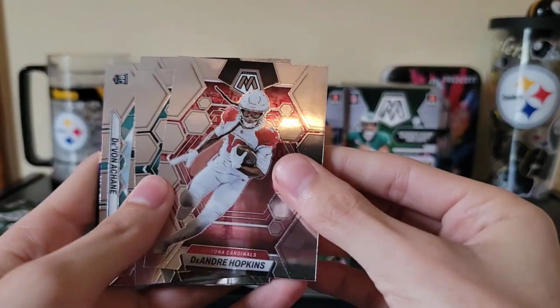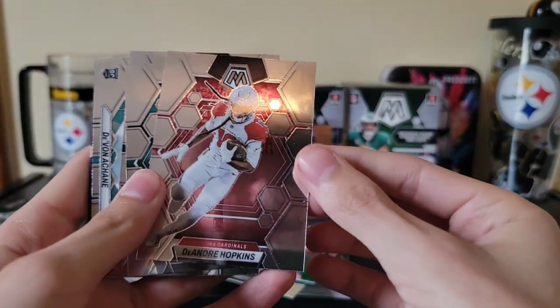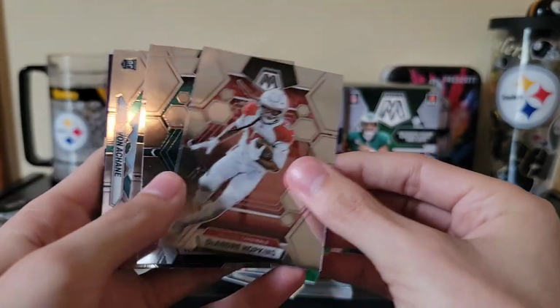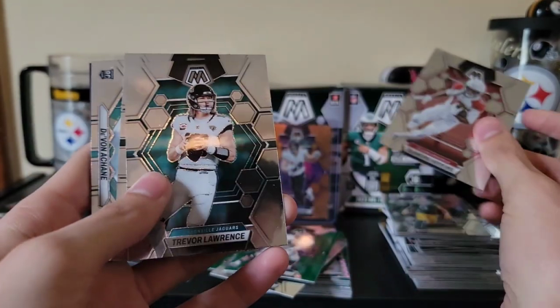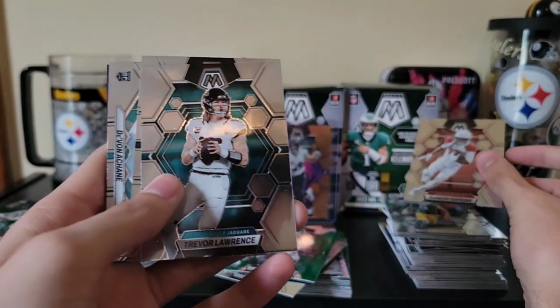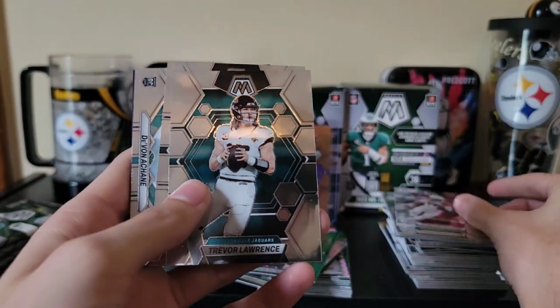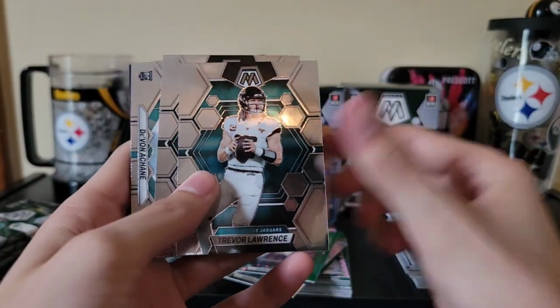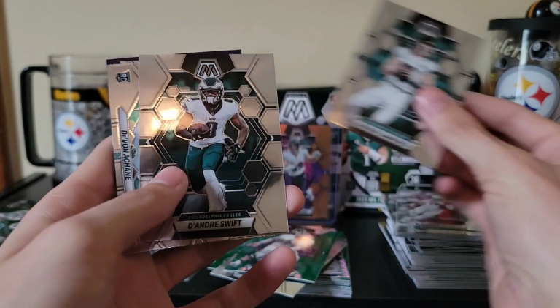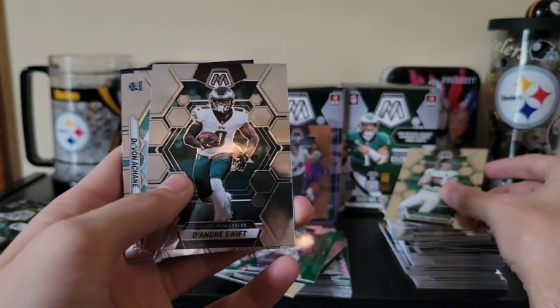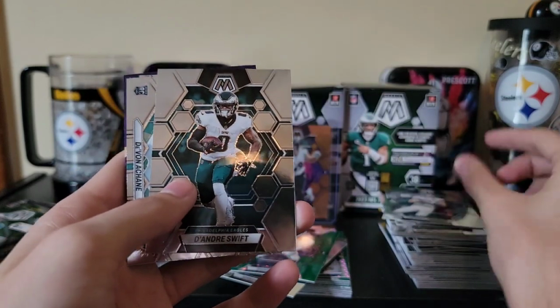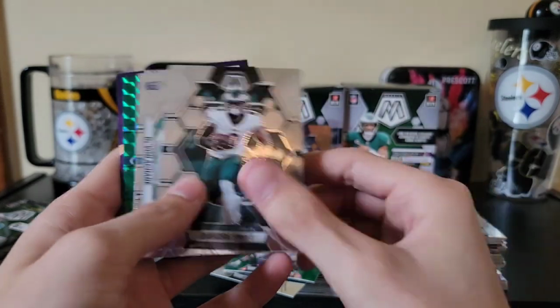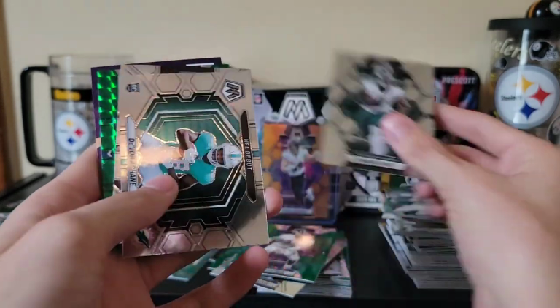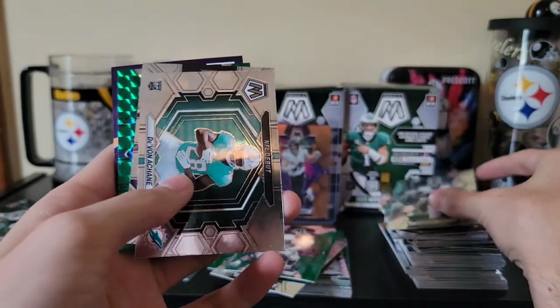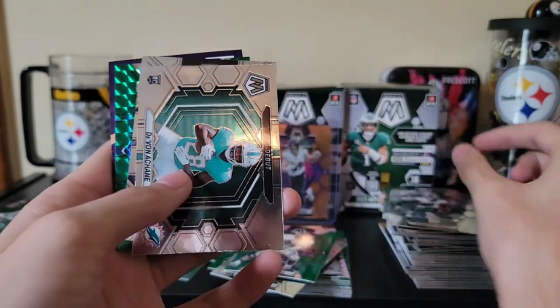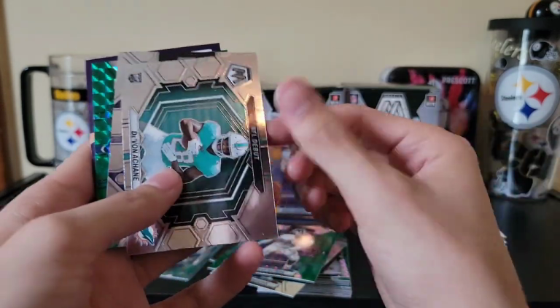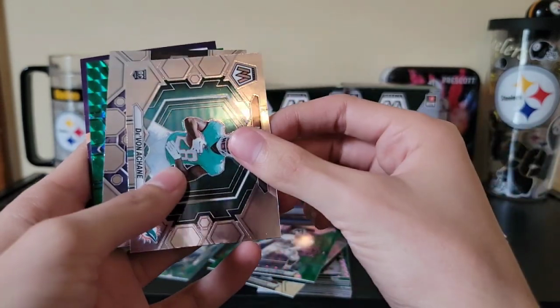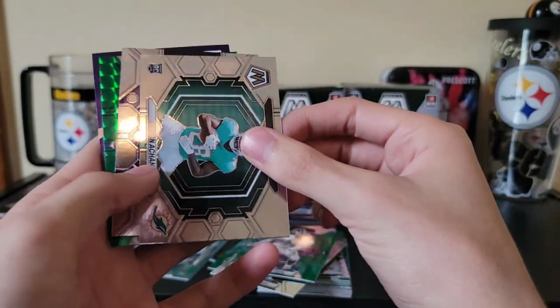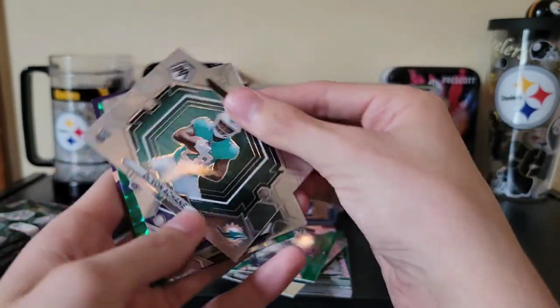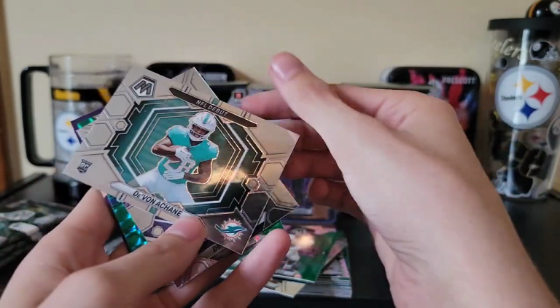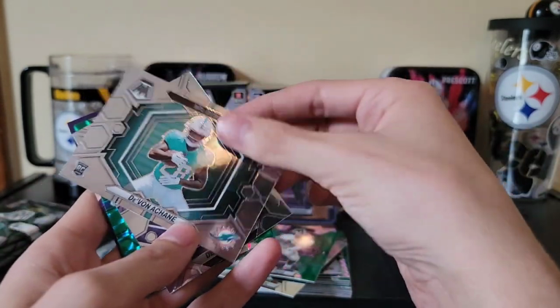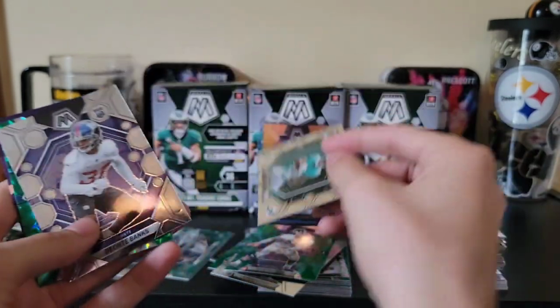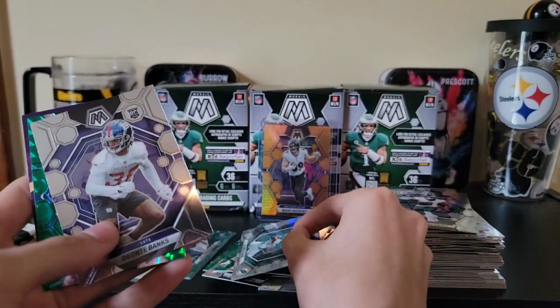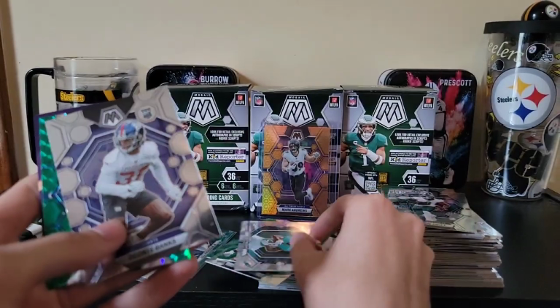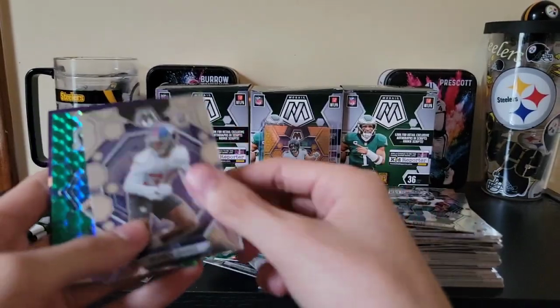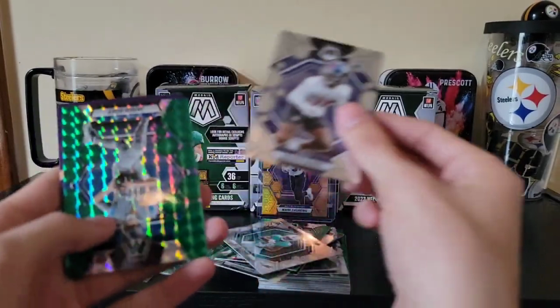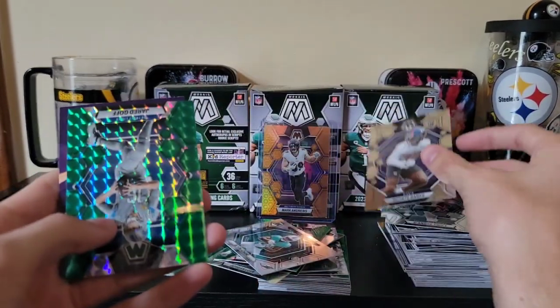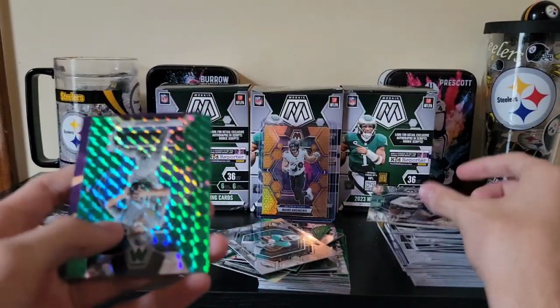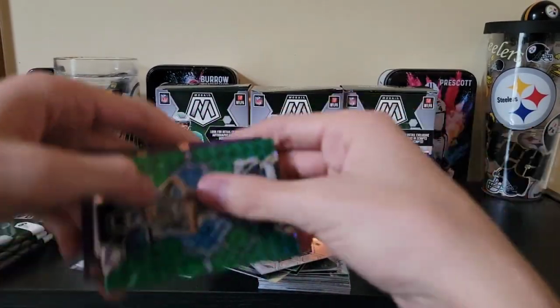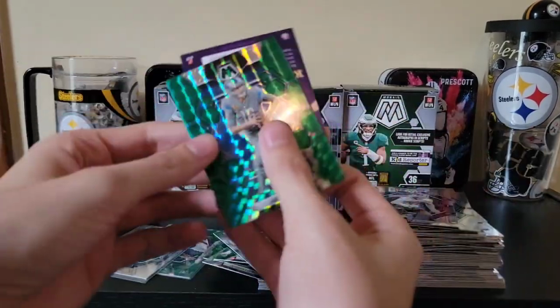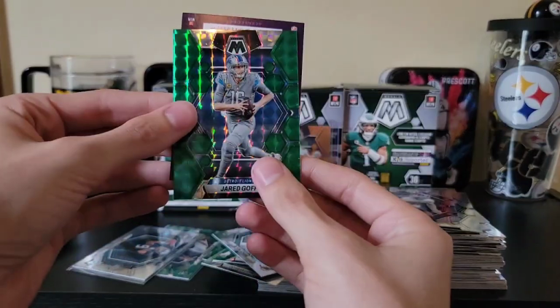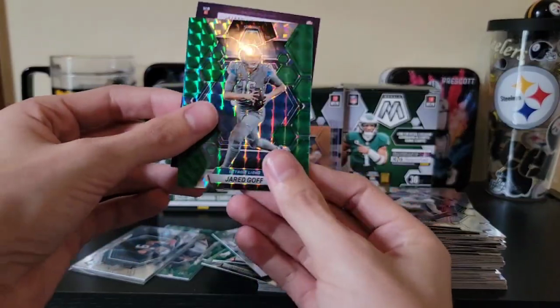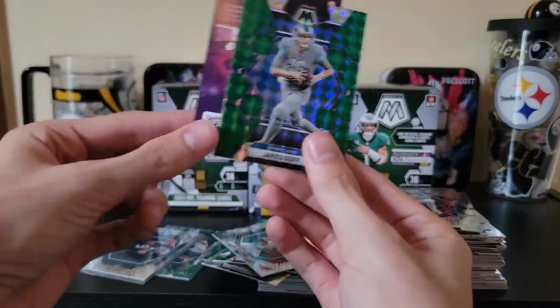Pack three: DeAndre Hopkins, Trevor Lawrence, Deebo Samuel, Dante Banks, and Jared Goff on the green. Let's see if we can pull one more very cool thing out of the last three packs of box number three.